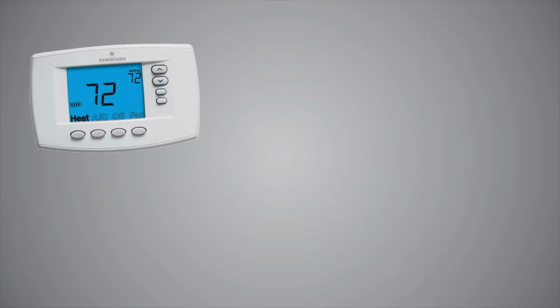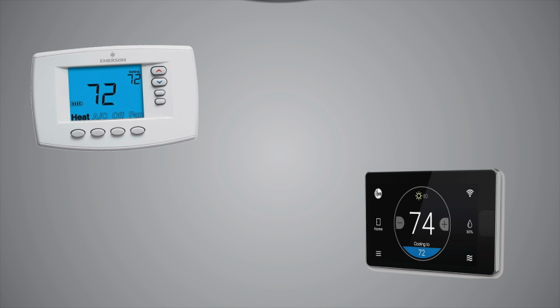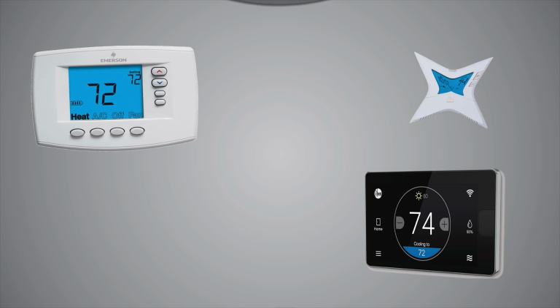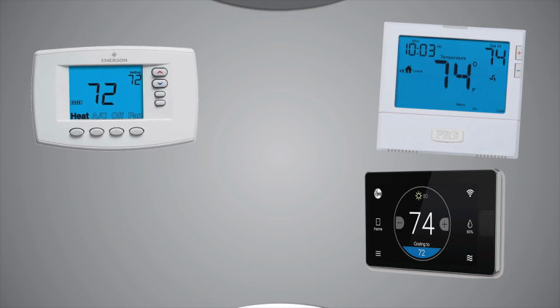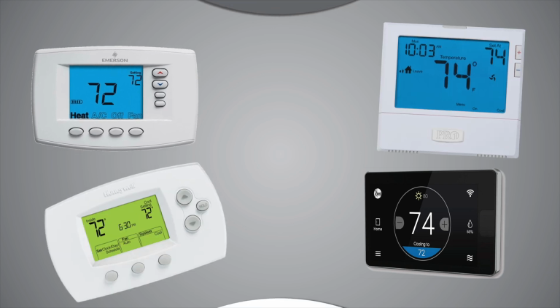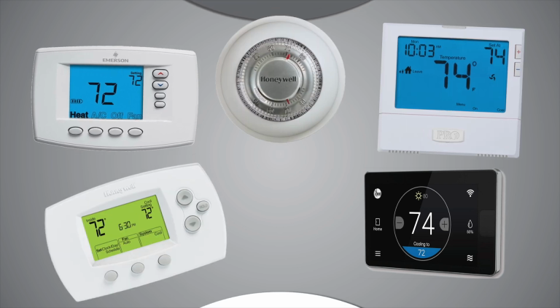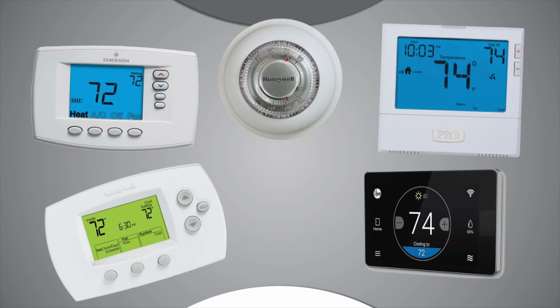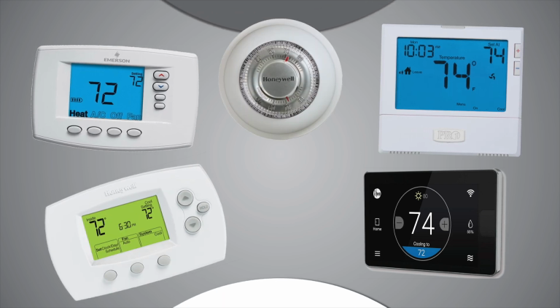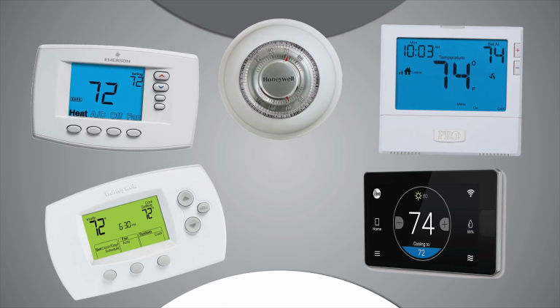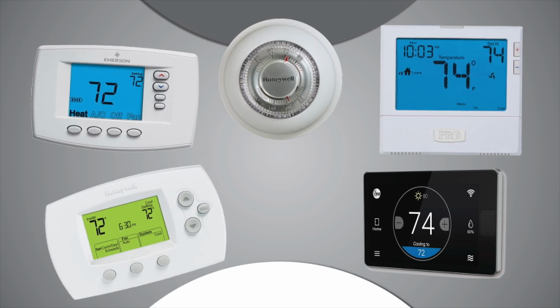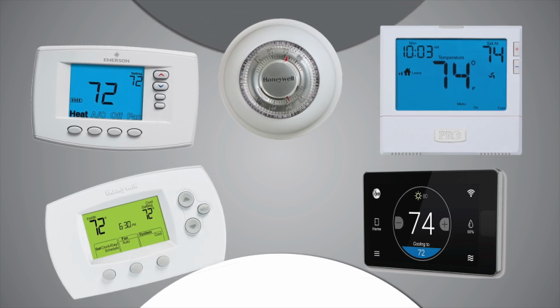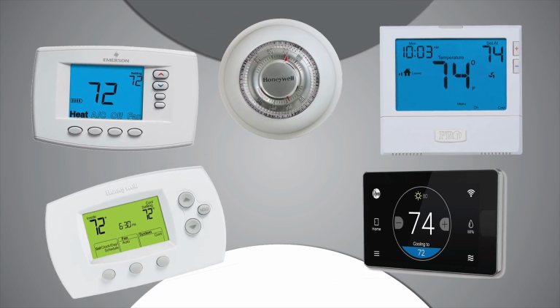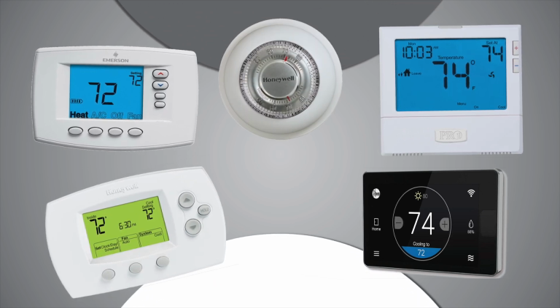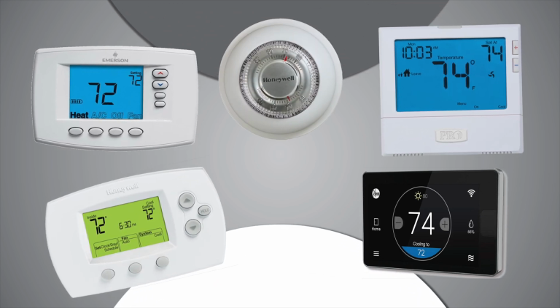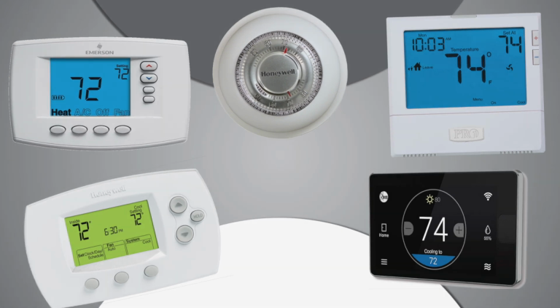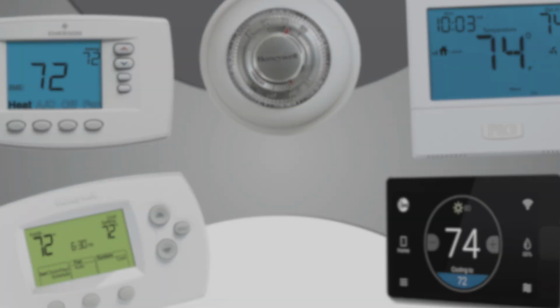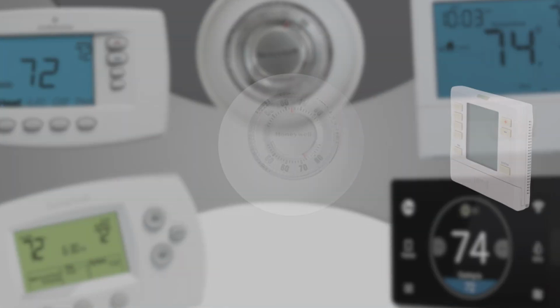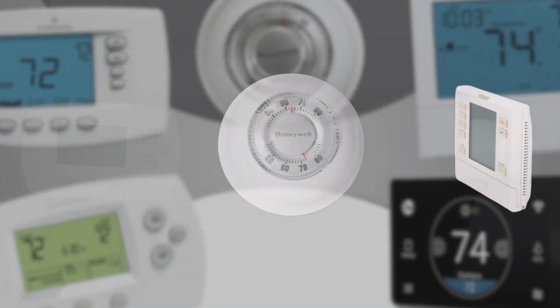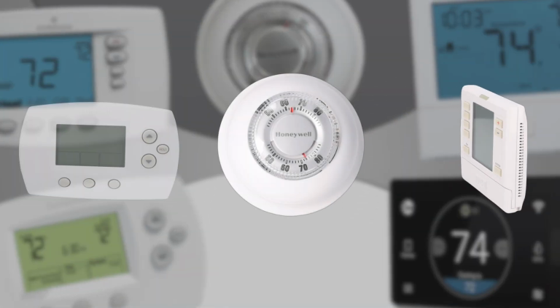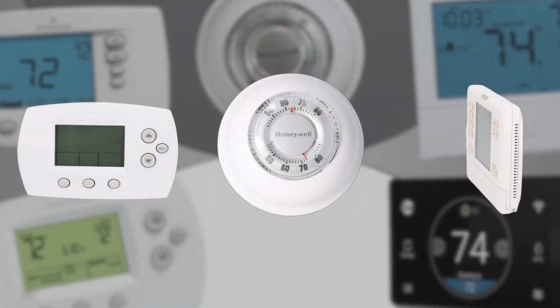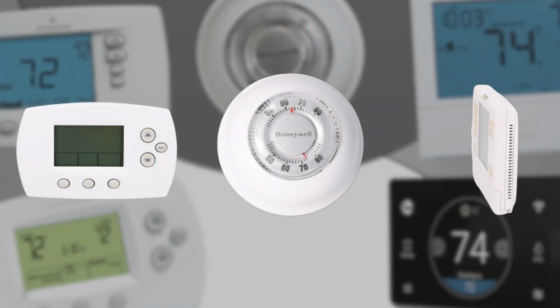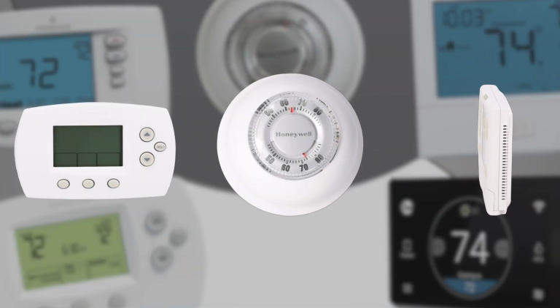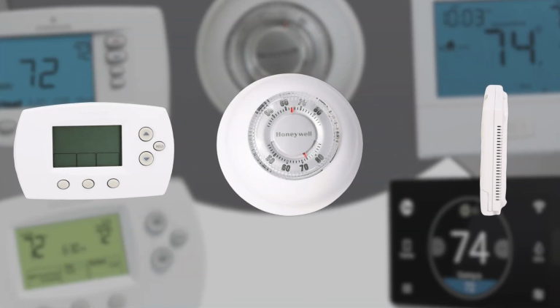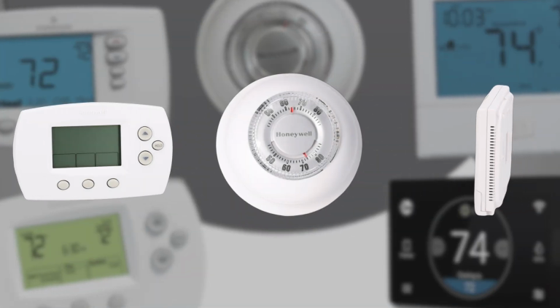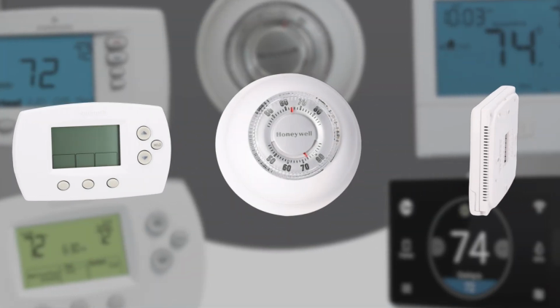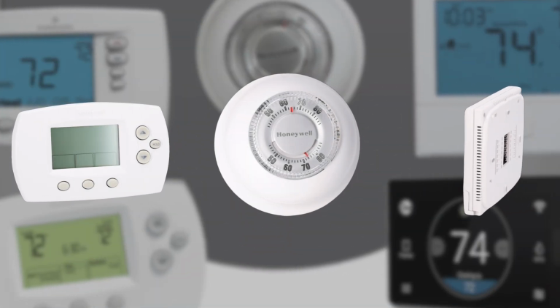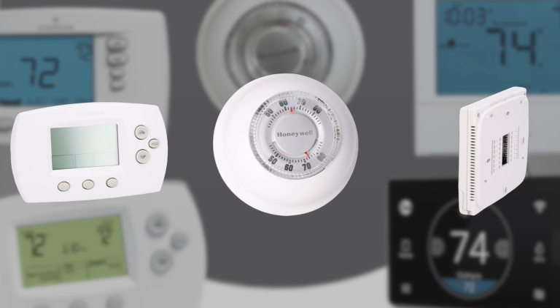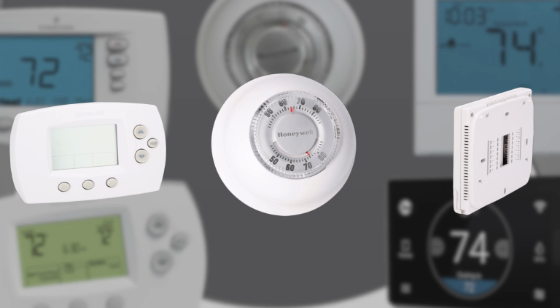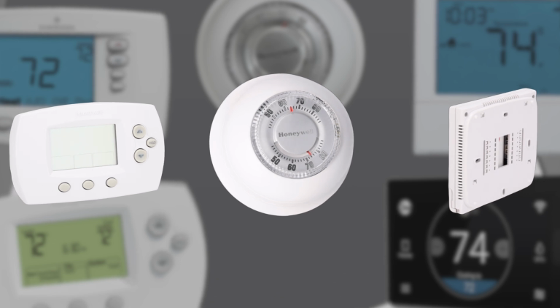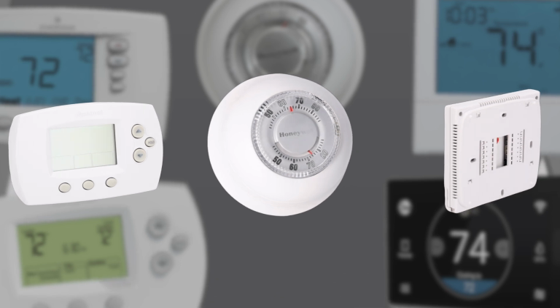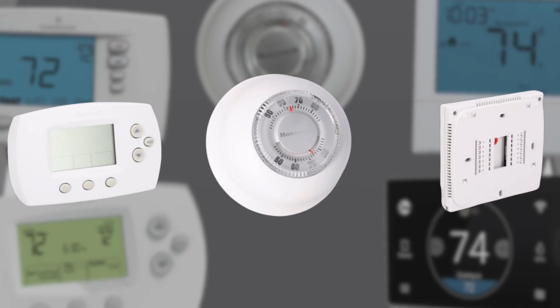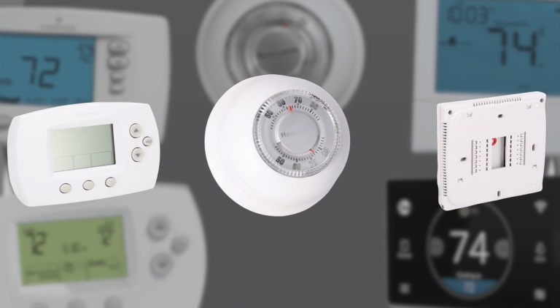Thermostats are temperature-activated switches that are used to energize and de-energize the air conditioner's low voltage control circuit. Thermostats come in many different configurations to match up to the many types of heating and cooling systems we see today.